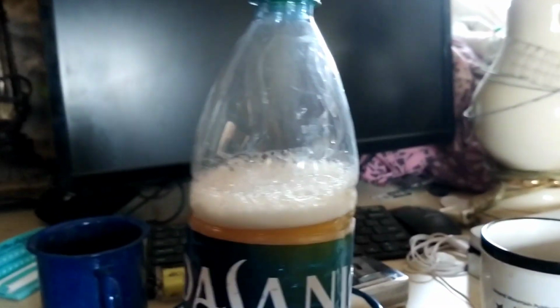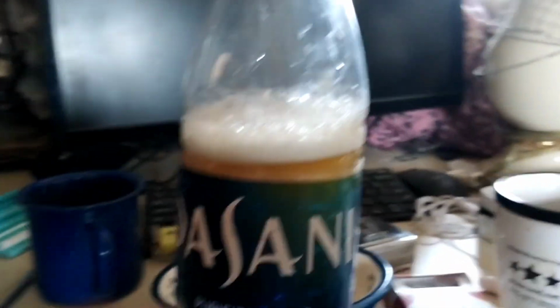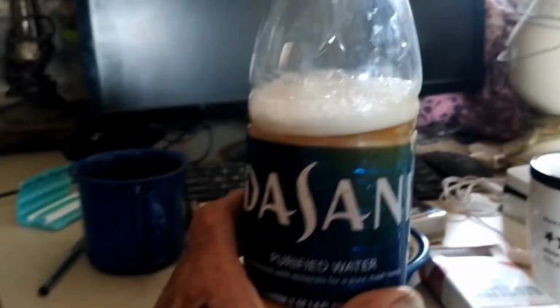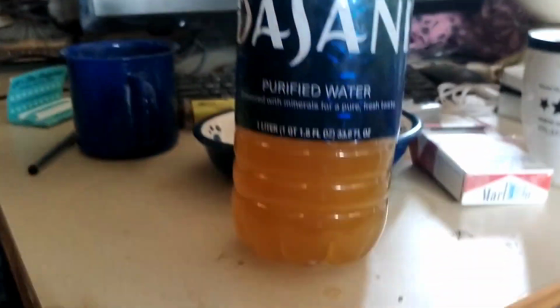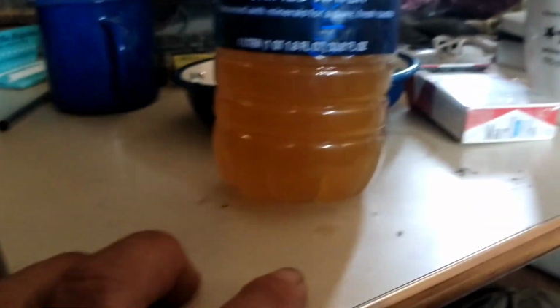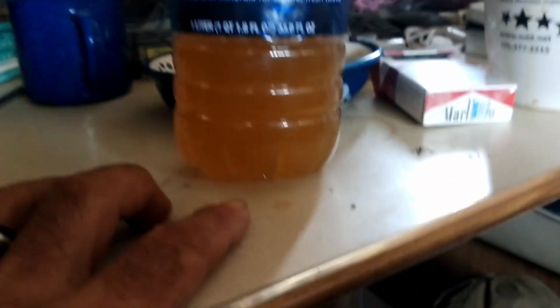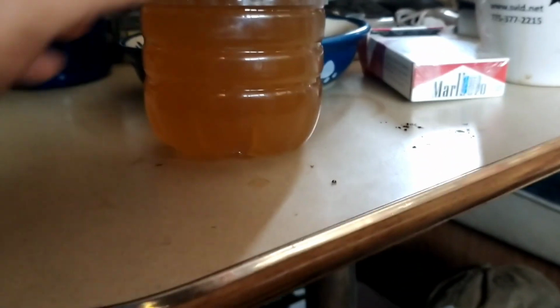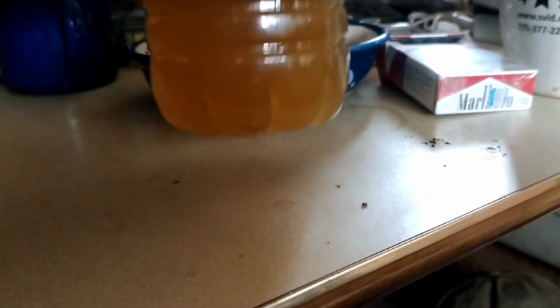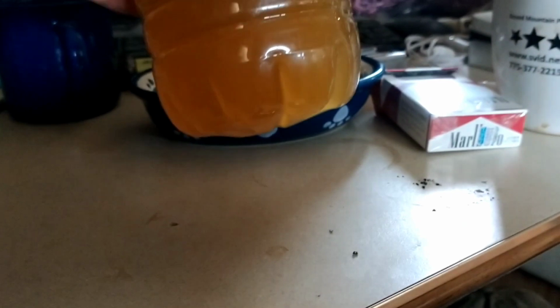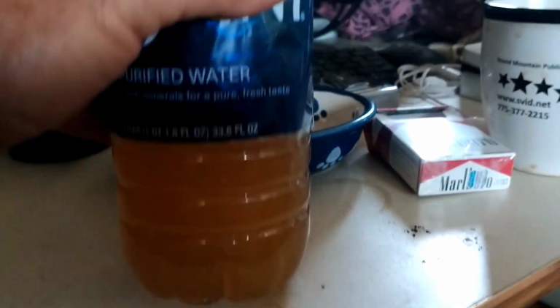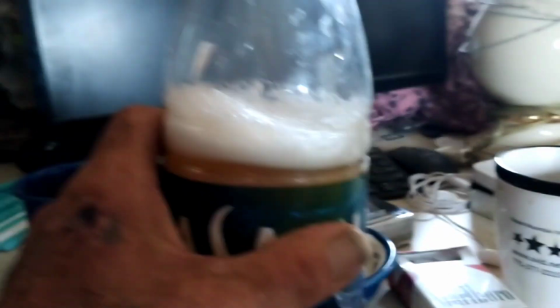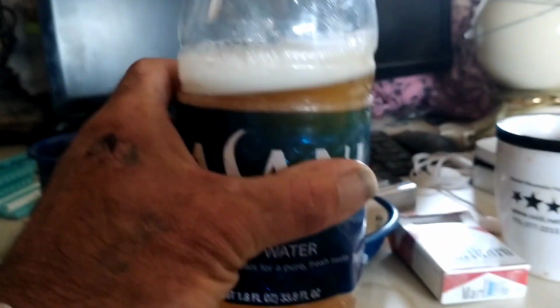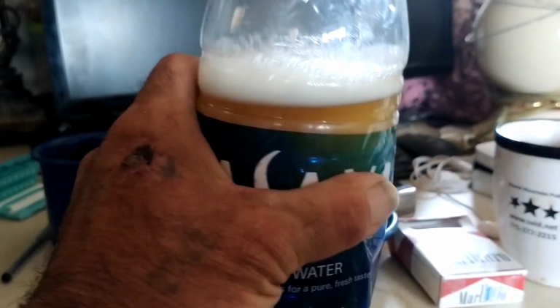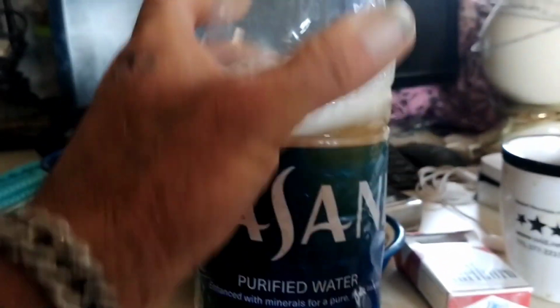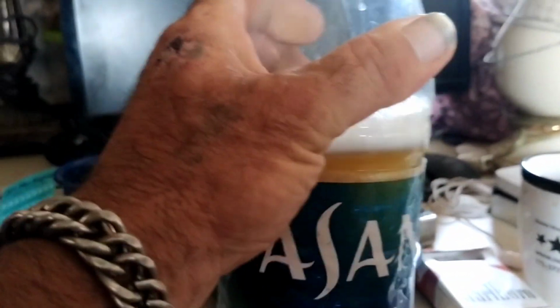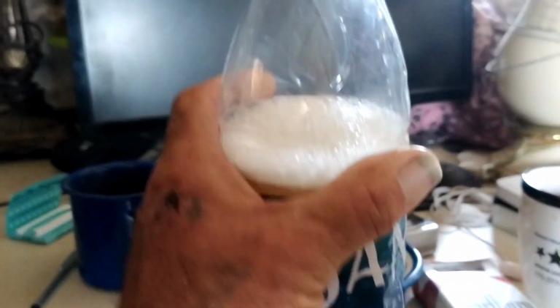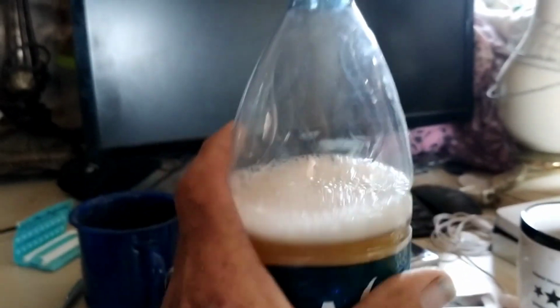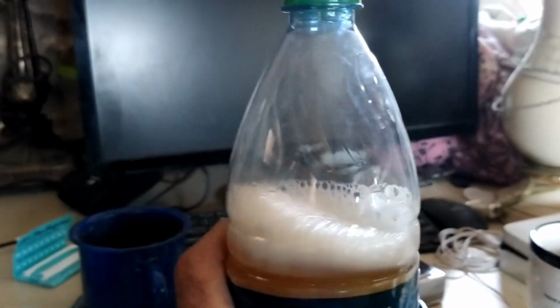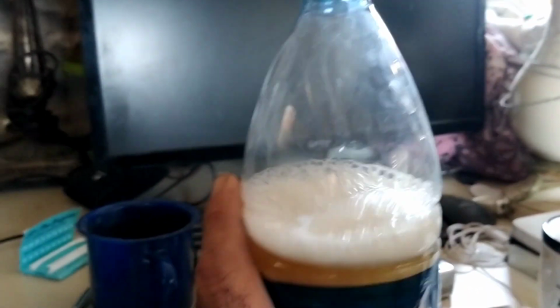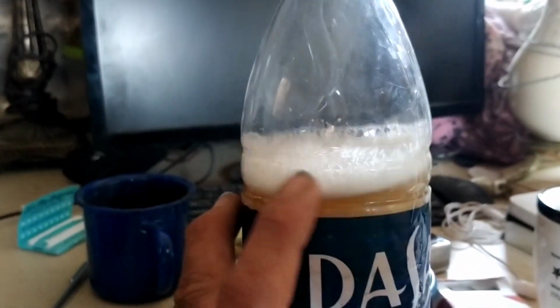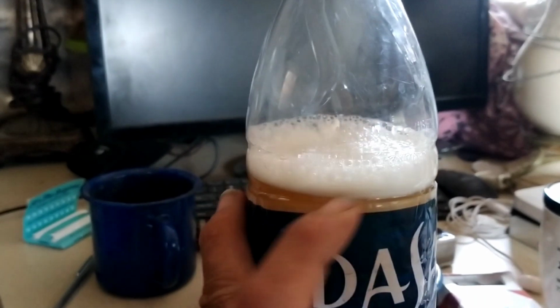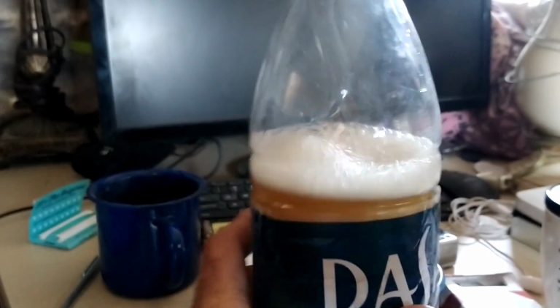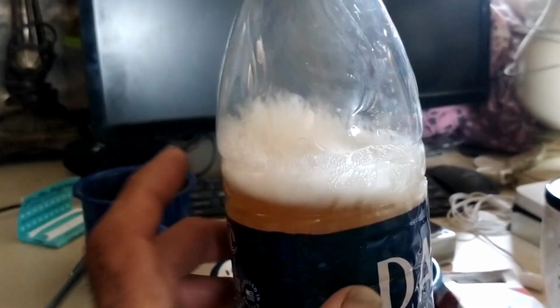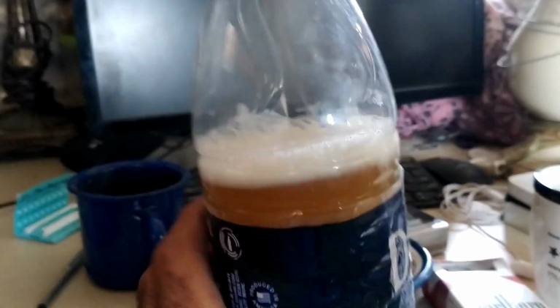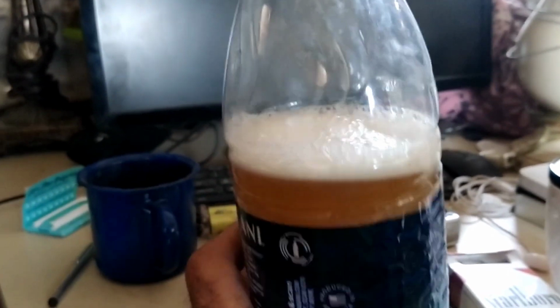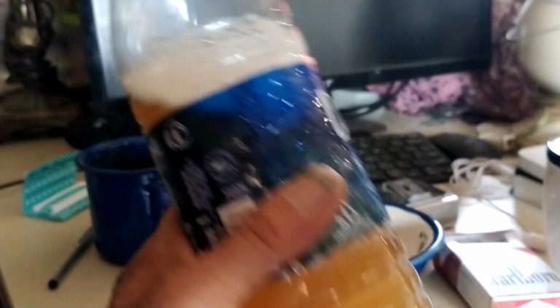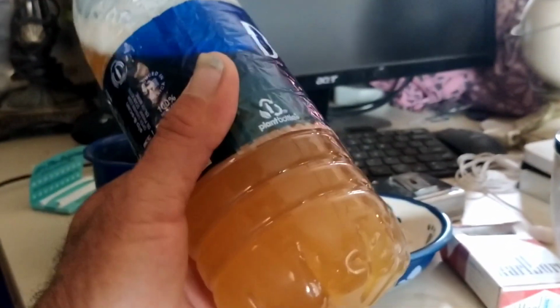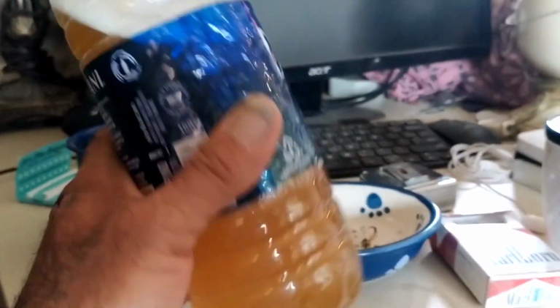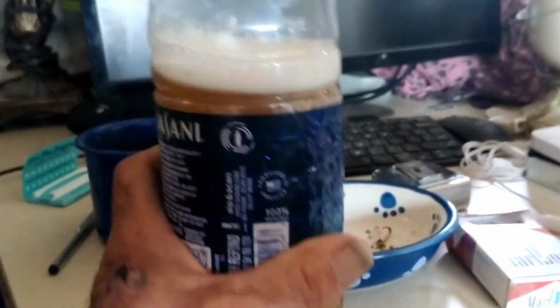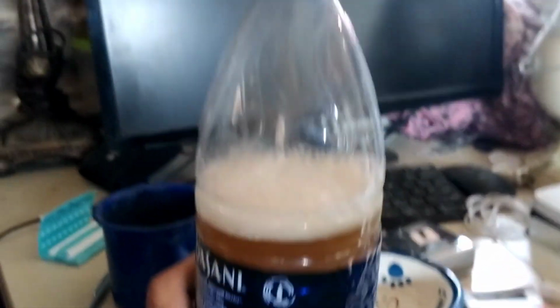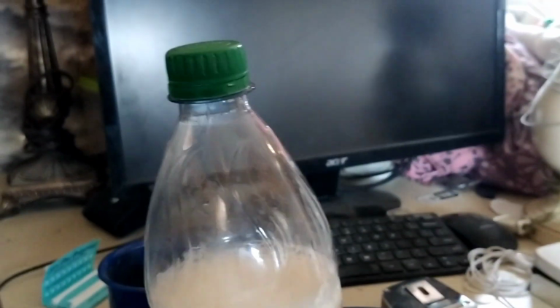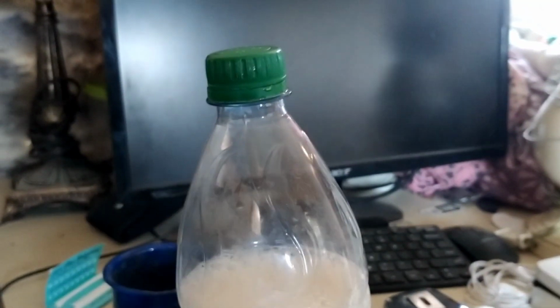See how the bottom is bowed out right here? The bottom is pretty dense, there's a lot of pressure in there, a lot of air. I shook it up. Remember yesterday we put sugar in, right? Today I'm gonna show you guys how to bleed it up.